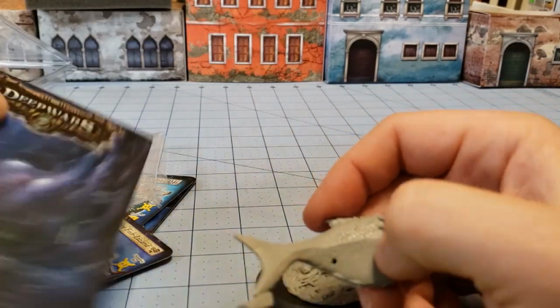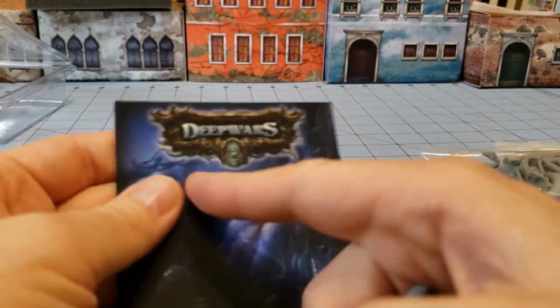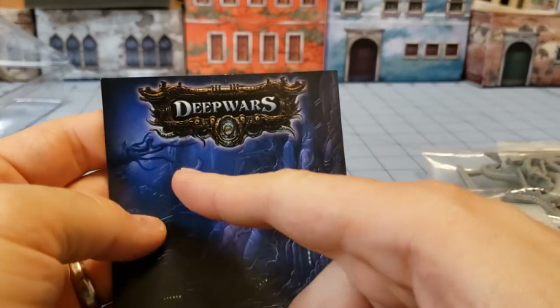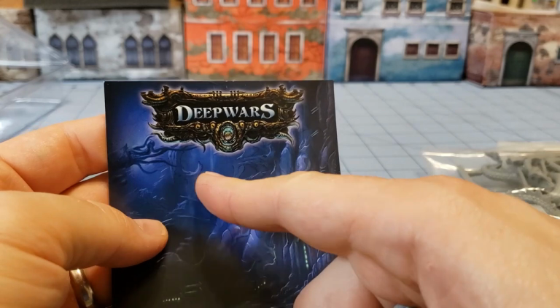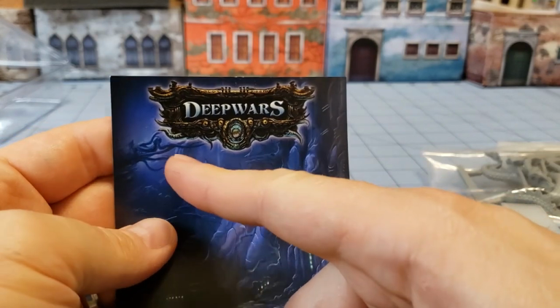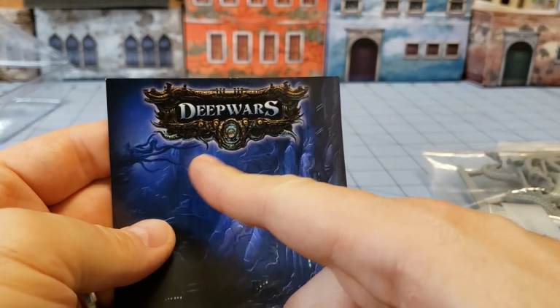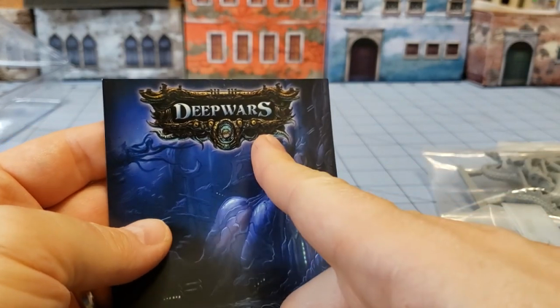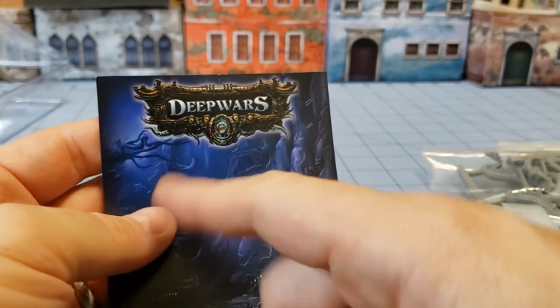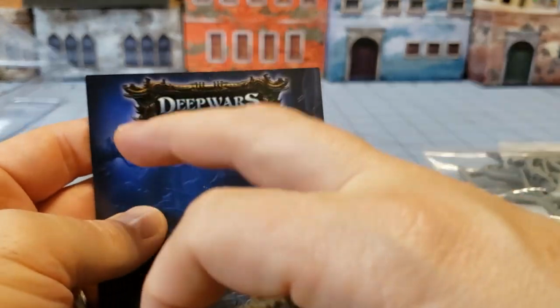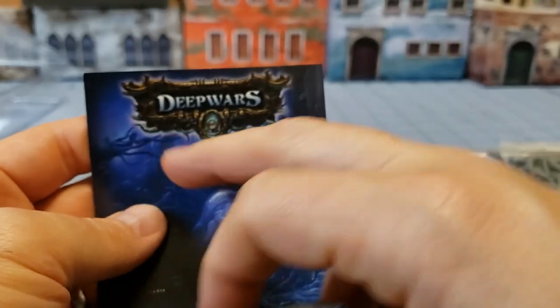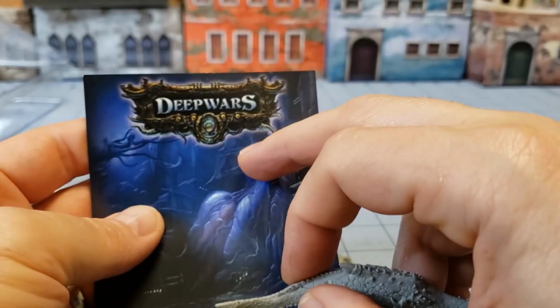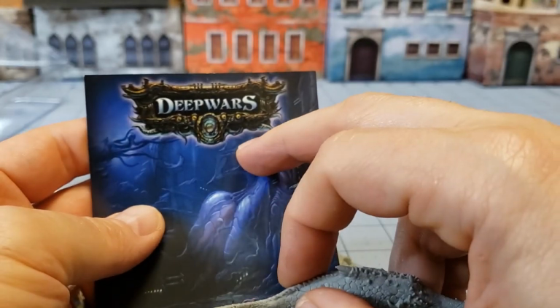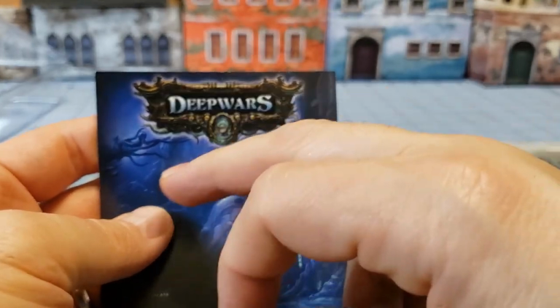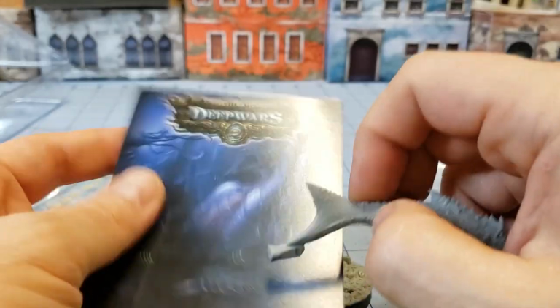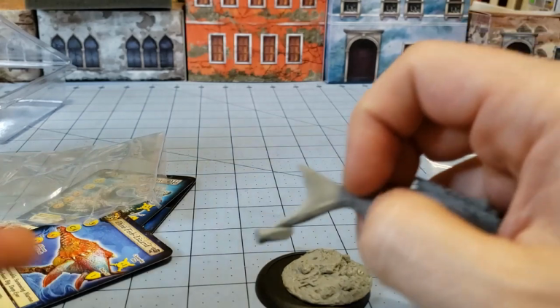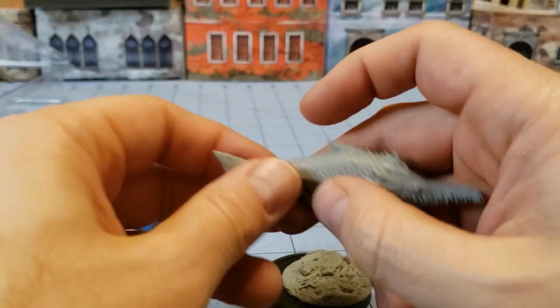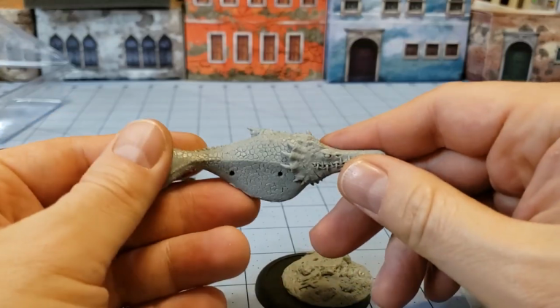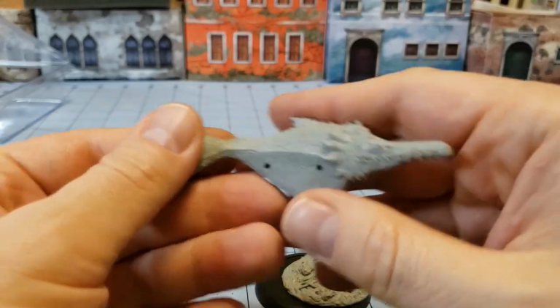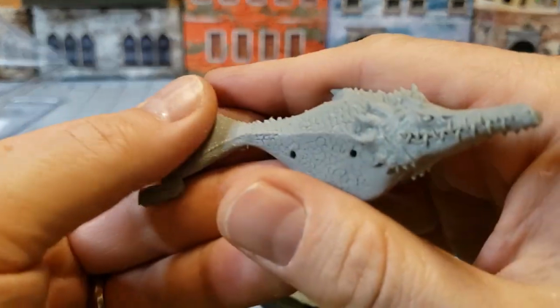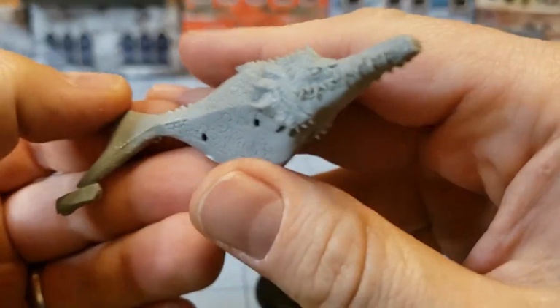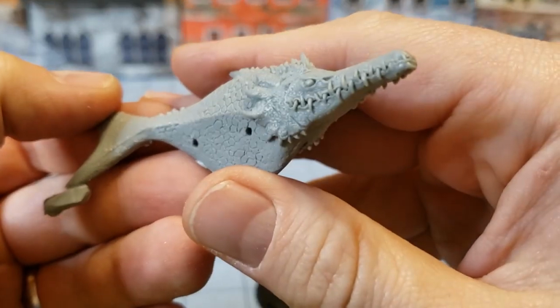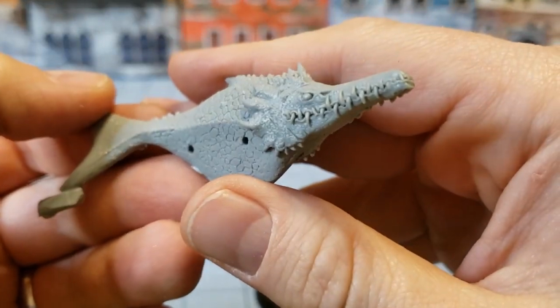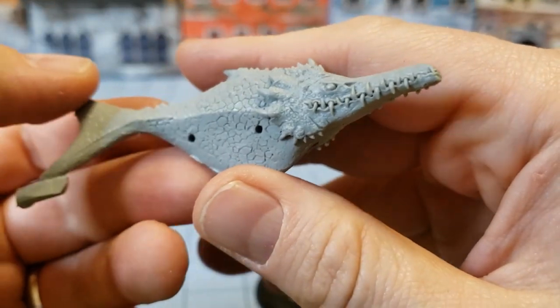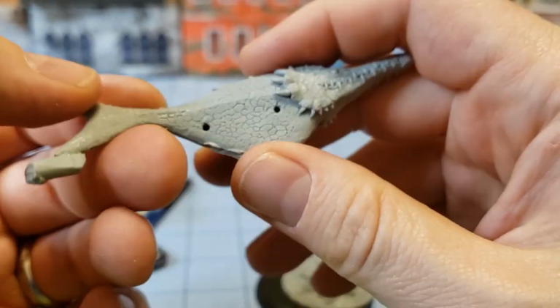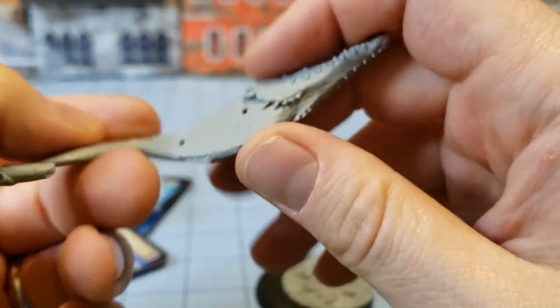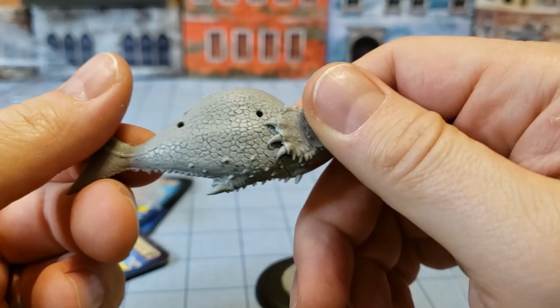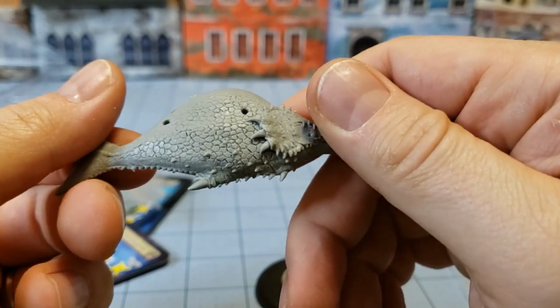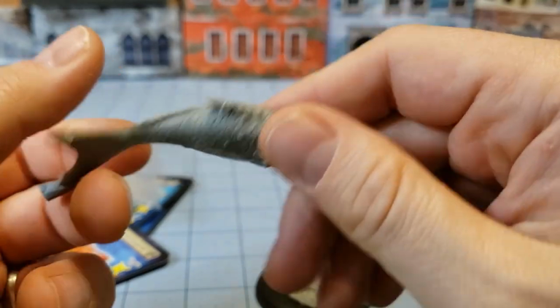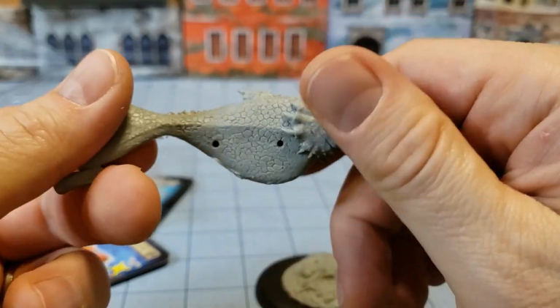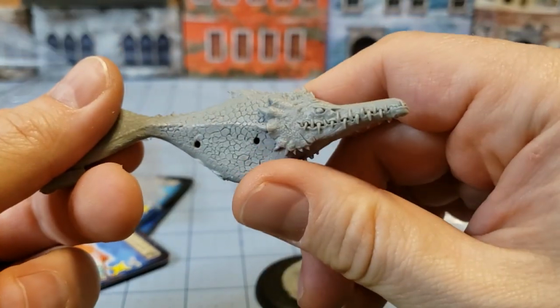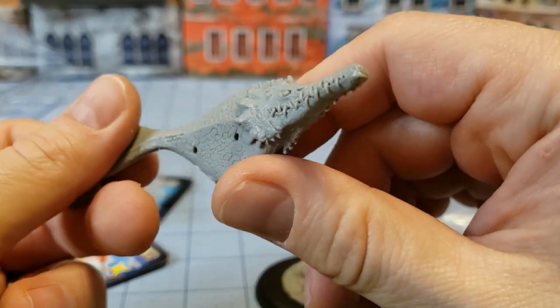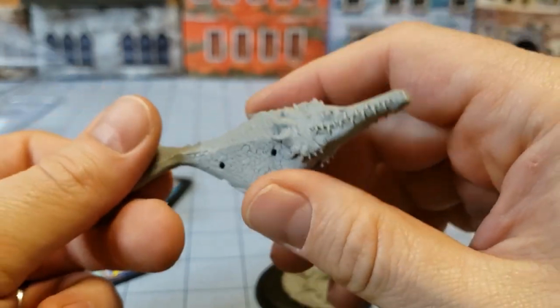A lot of times on the newer kits when you buy them at retail, they usually have a sticker with both the name of the model and the sculptor, and I'm sure I can find that information online. You can see here where his flippers are going to attach, so not too complex of a model.